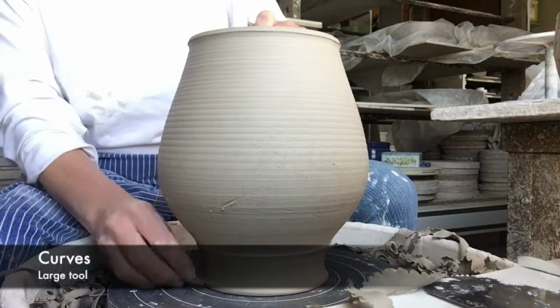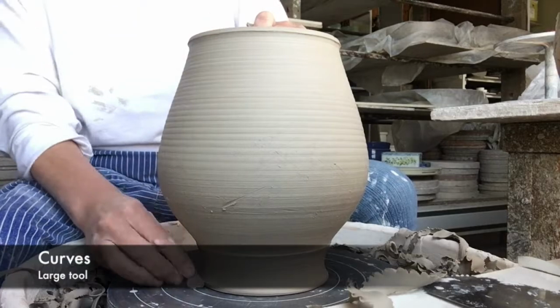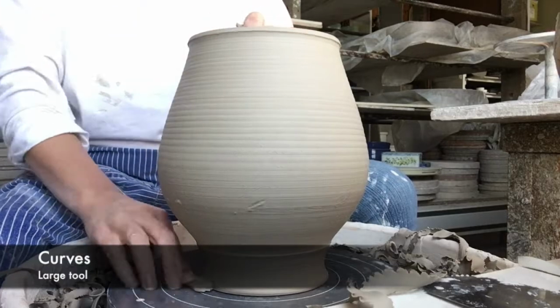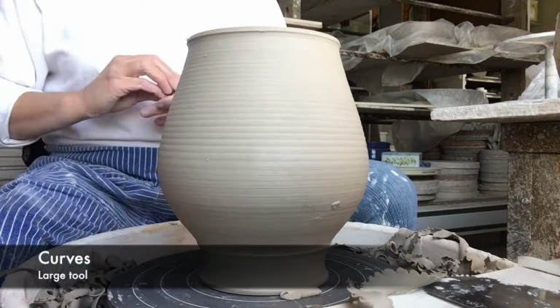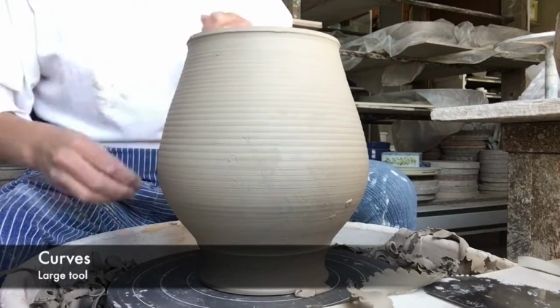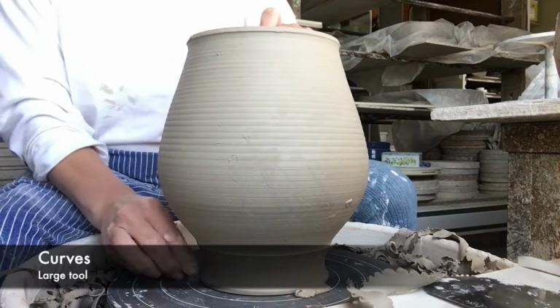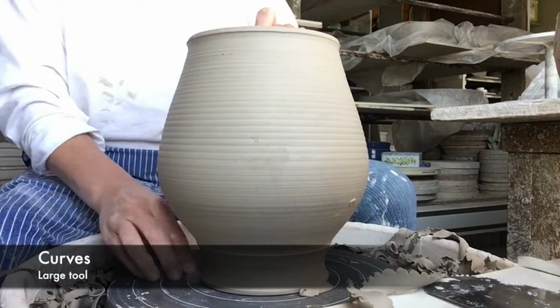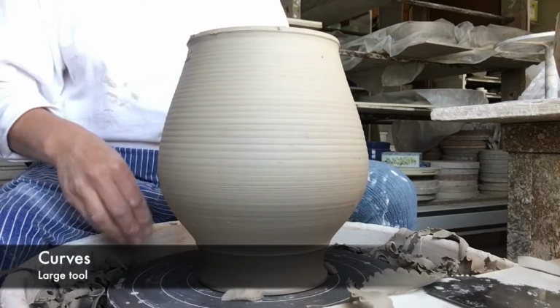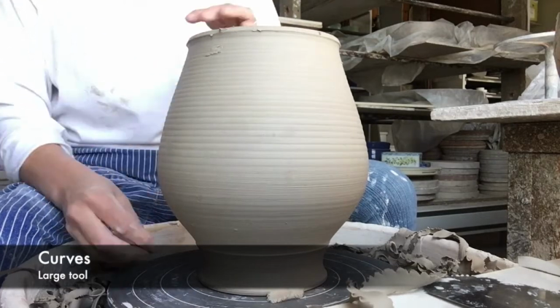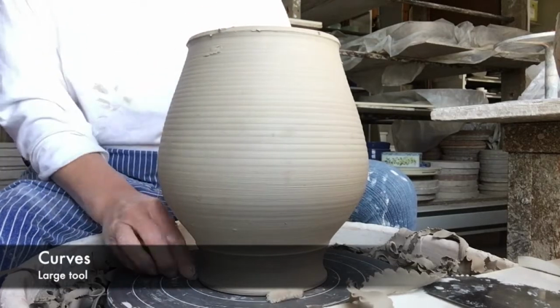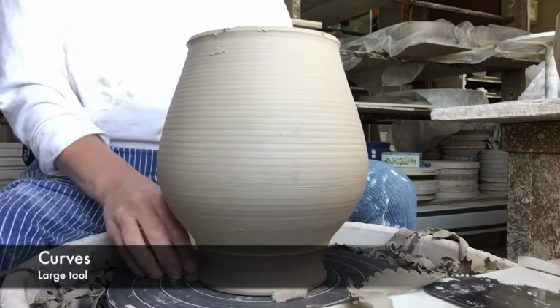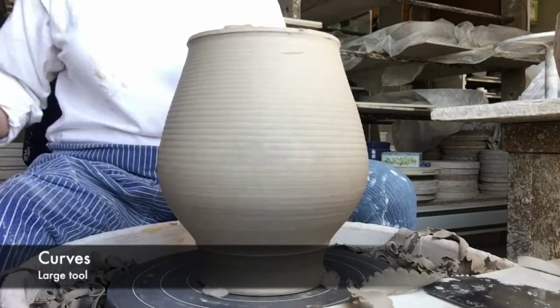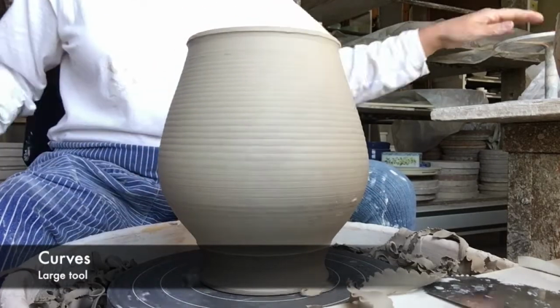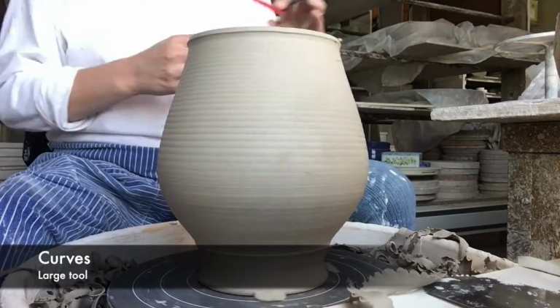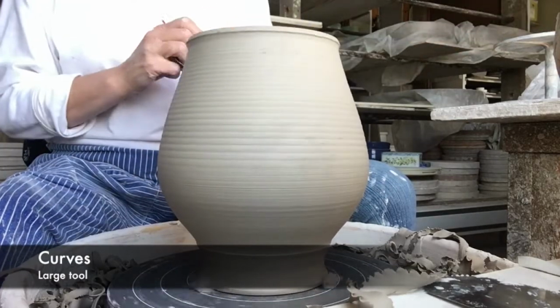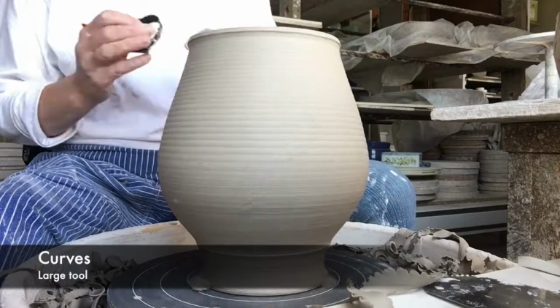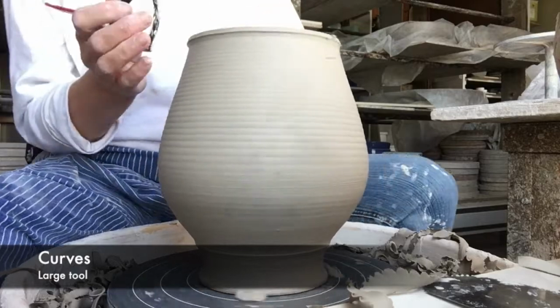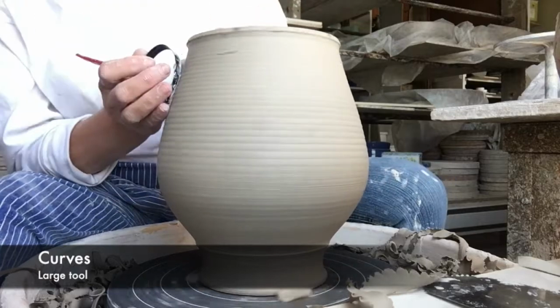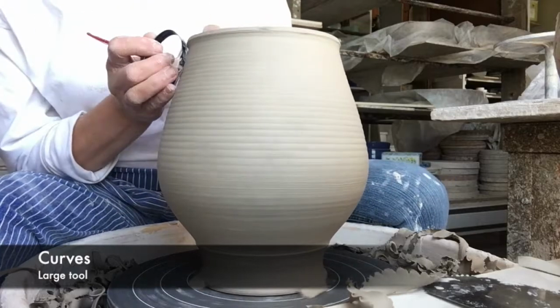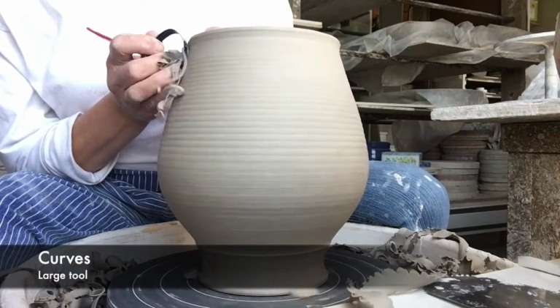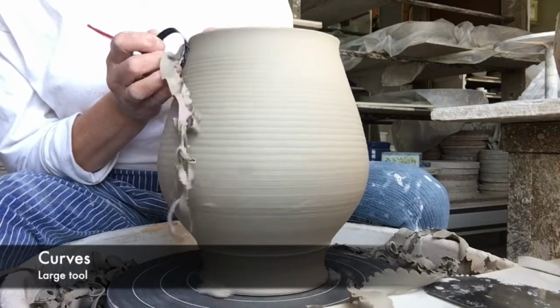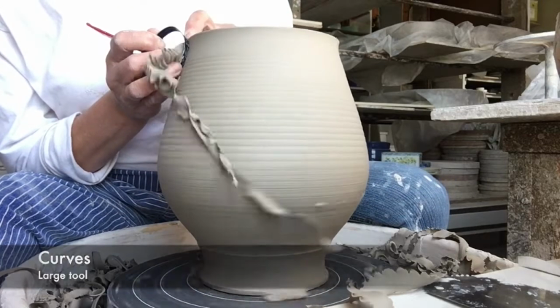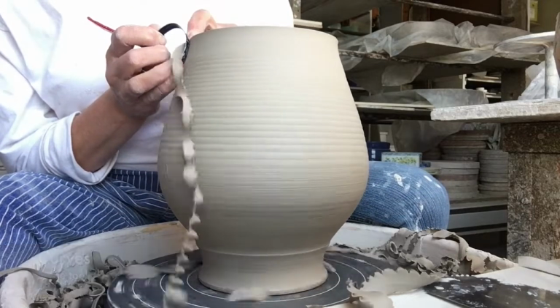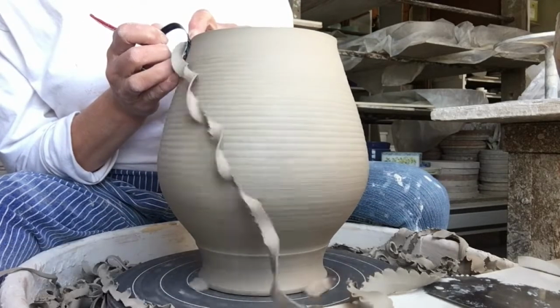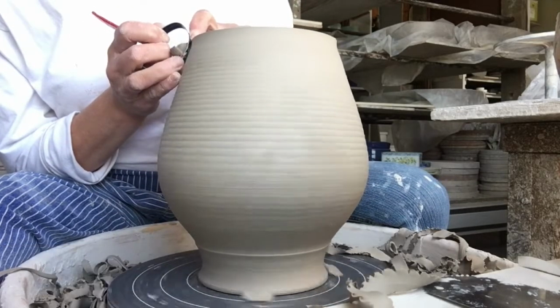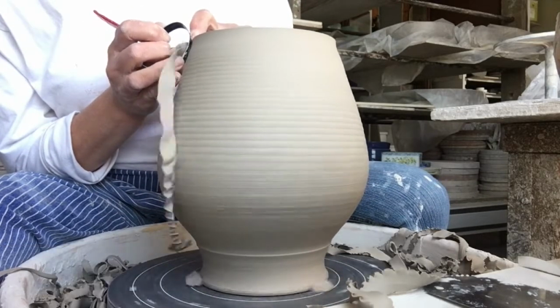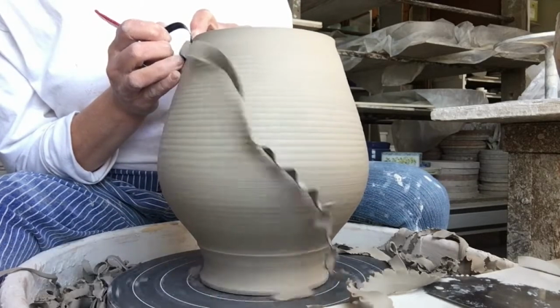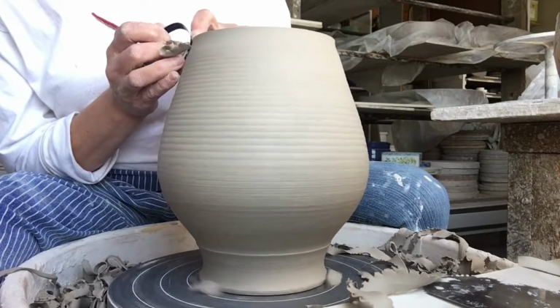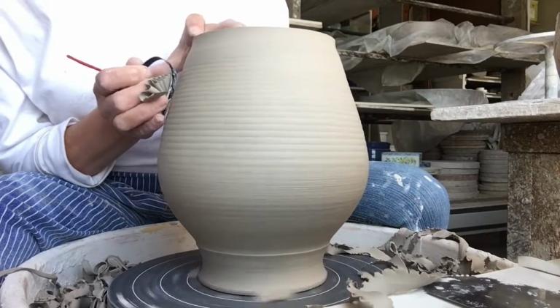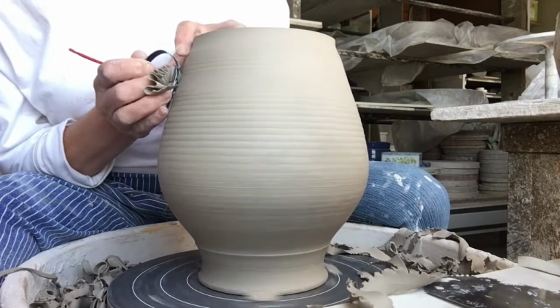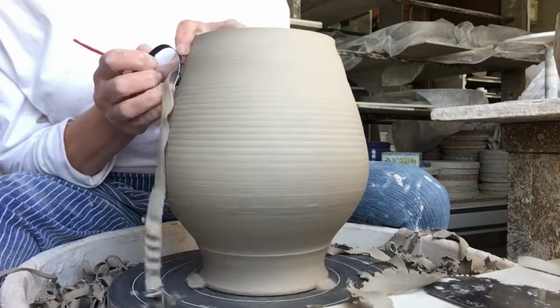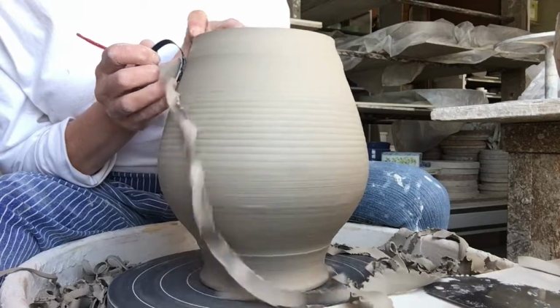Here I am trimming a vase. I'll be using the large tool — the one with the red handle — to trim both the curve and eventually the base. More on that later.